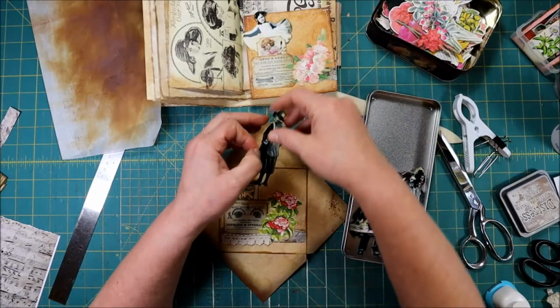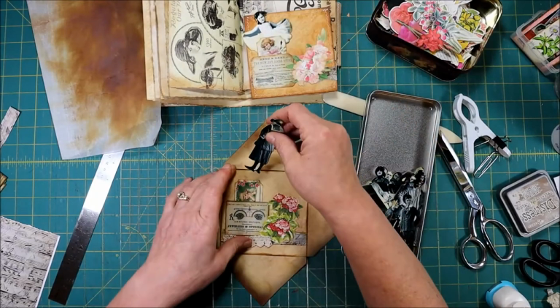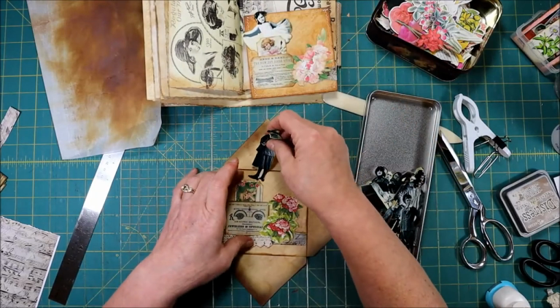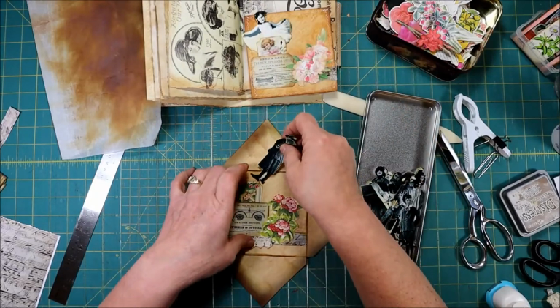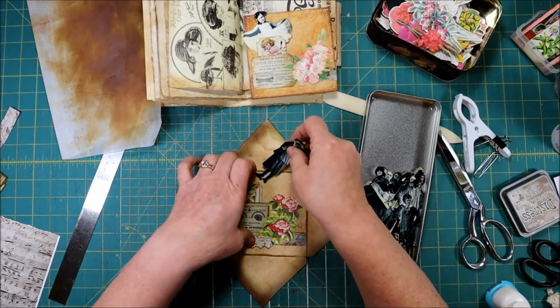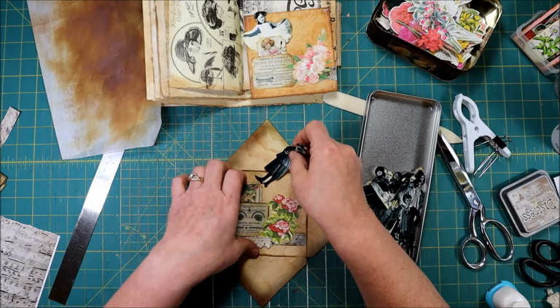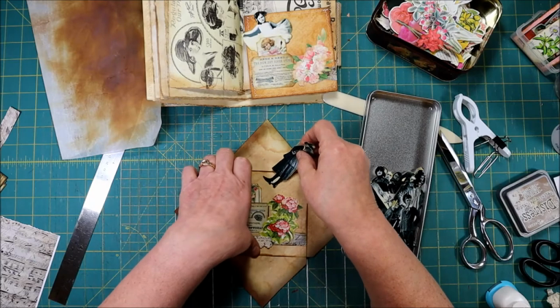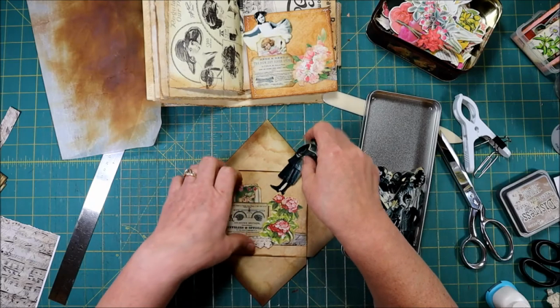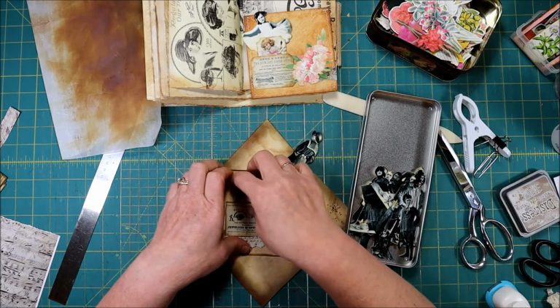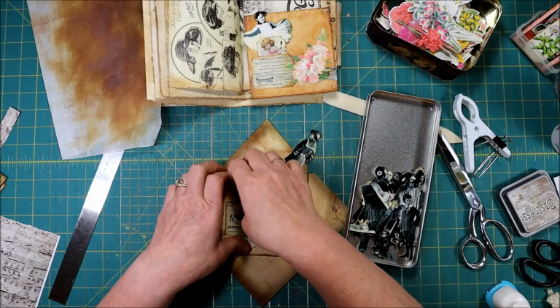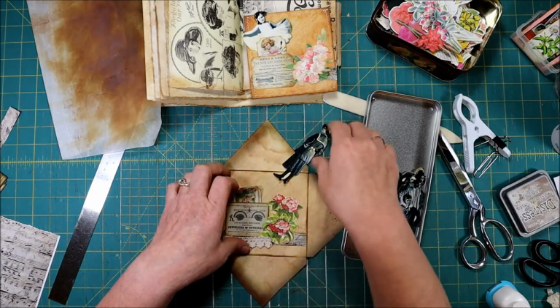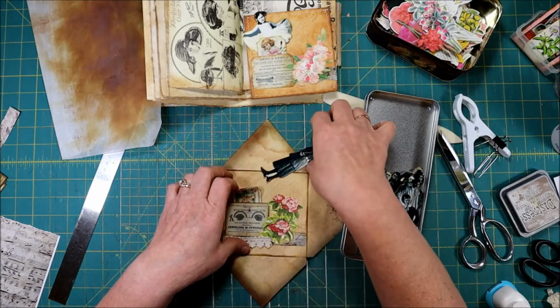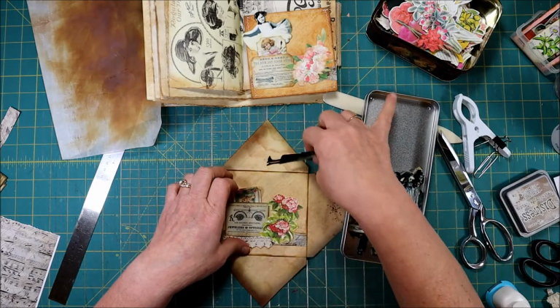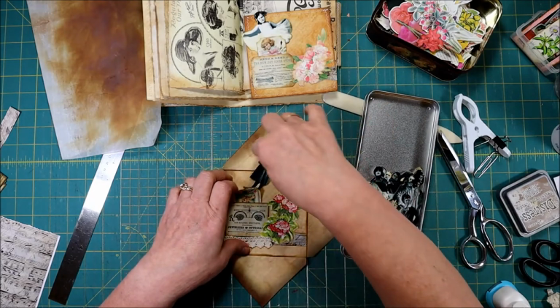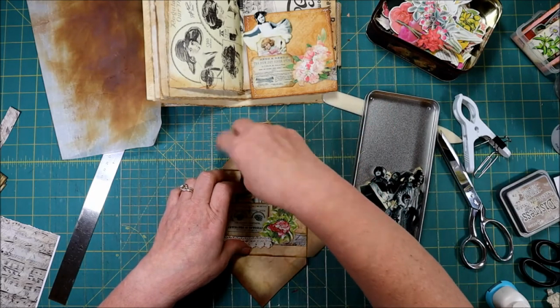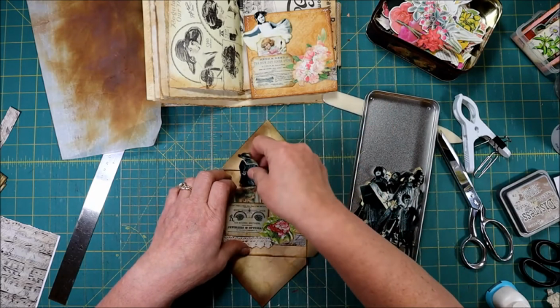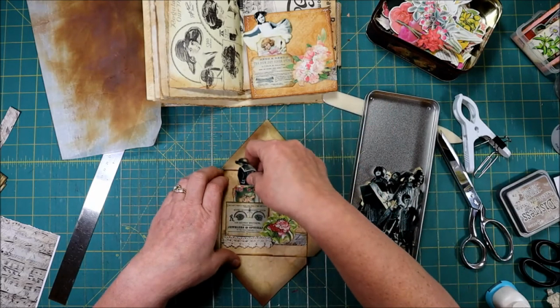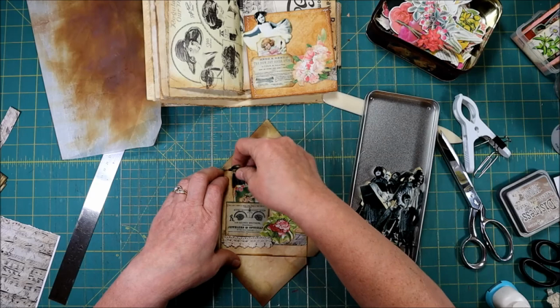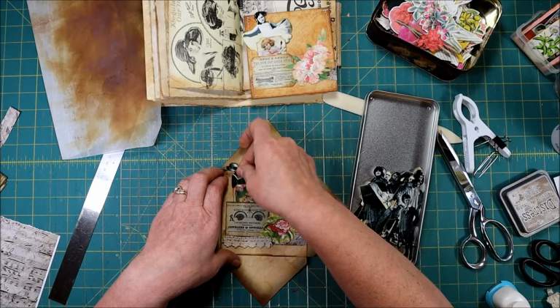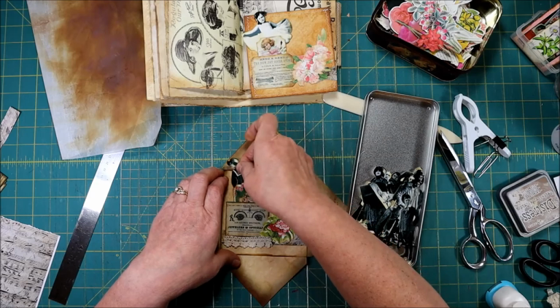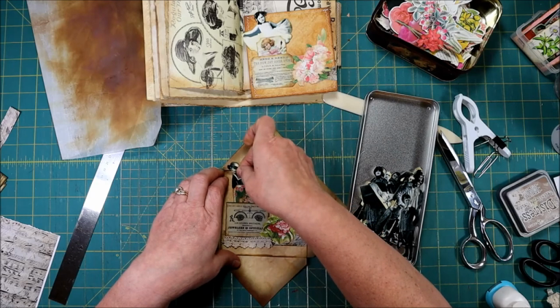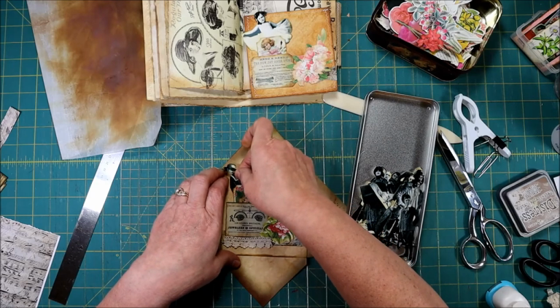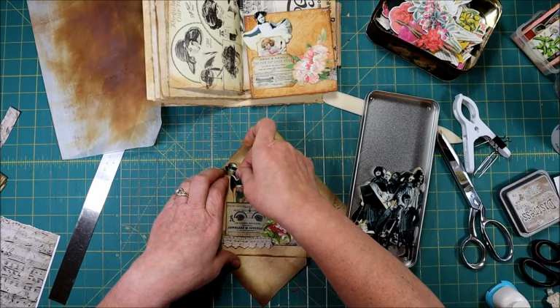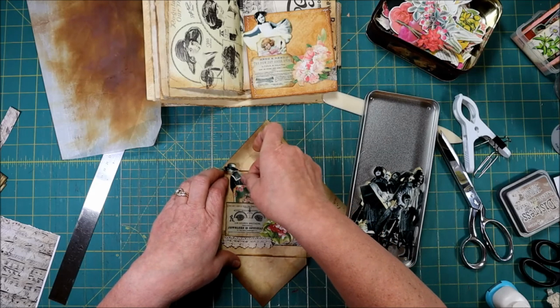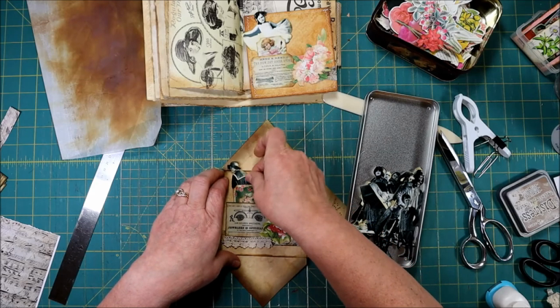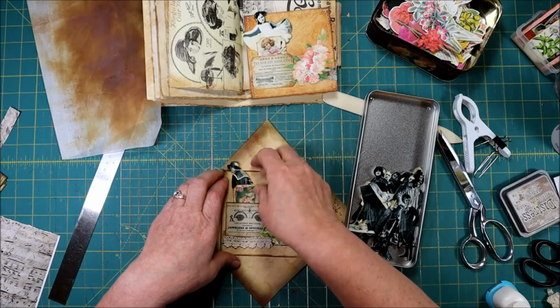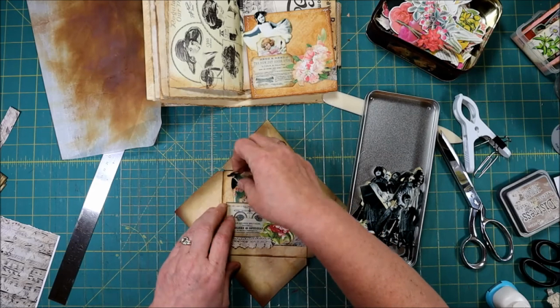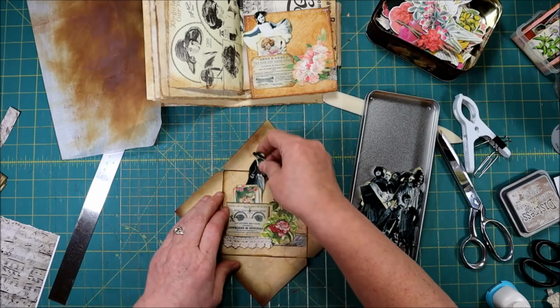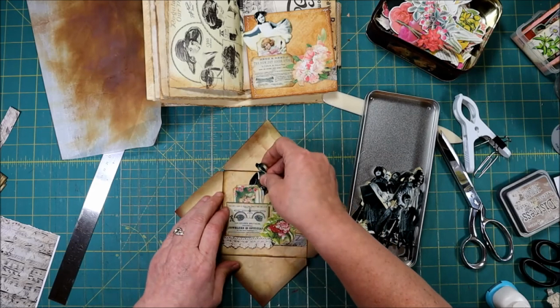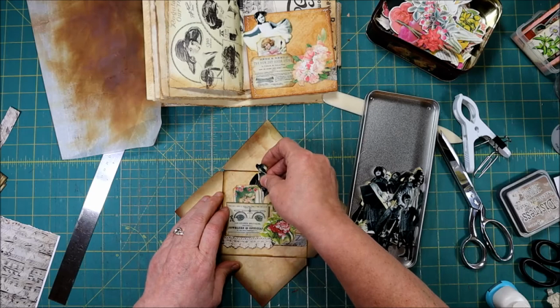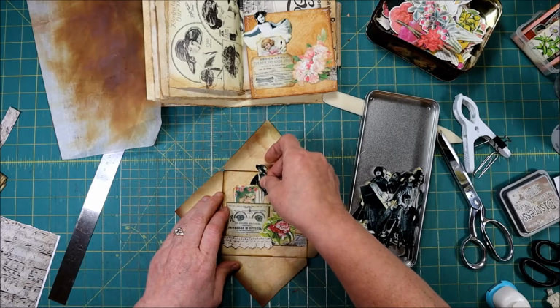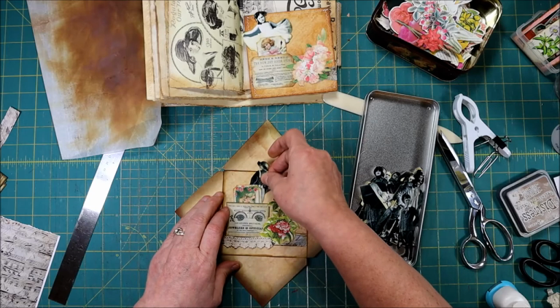I'm just going to stick her in the back. Tim Holtz calls his paper dolls — if you want to try to find some of his or if you want to try to find mine, that would be great too.